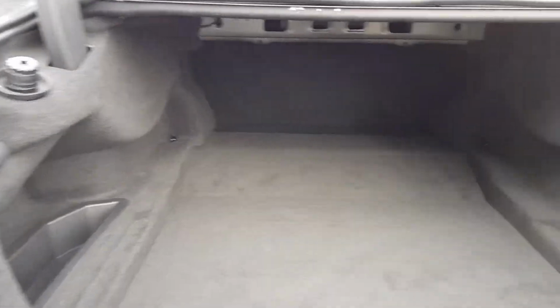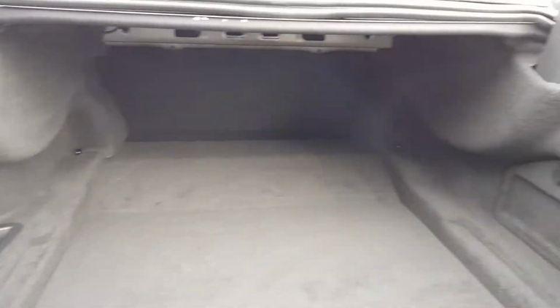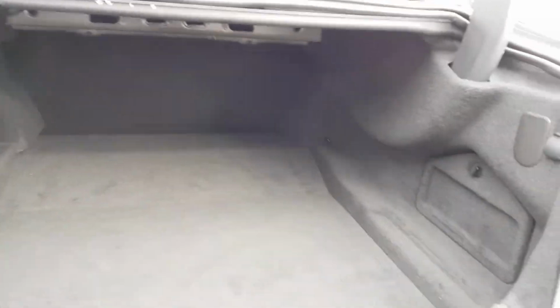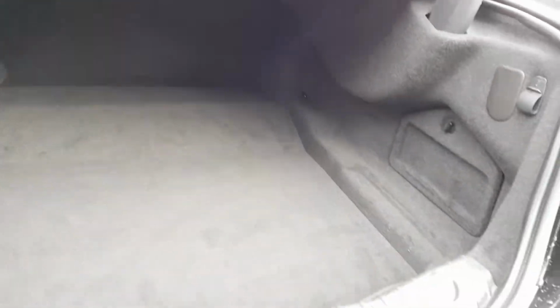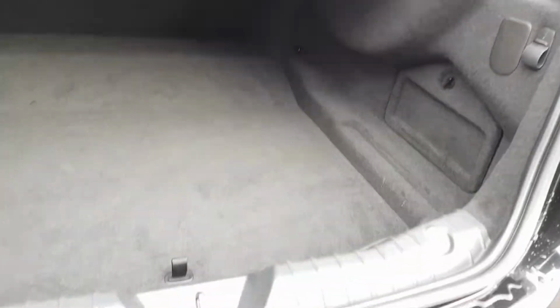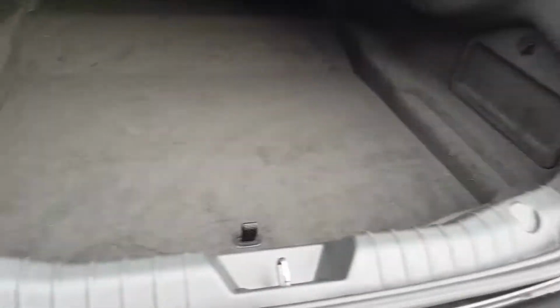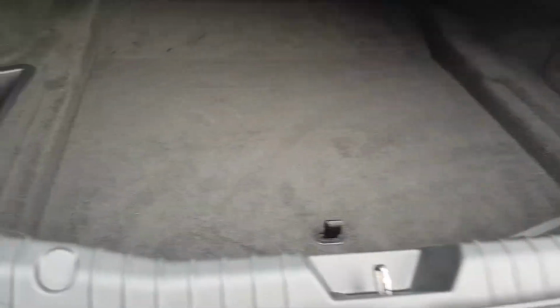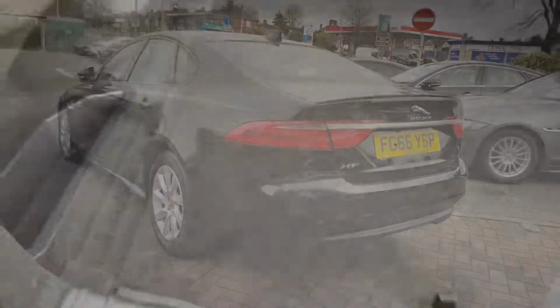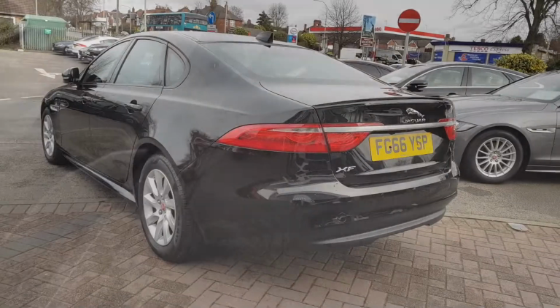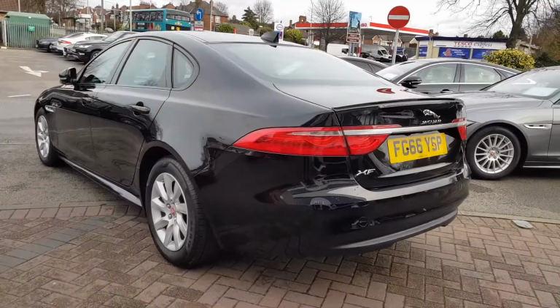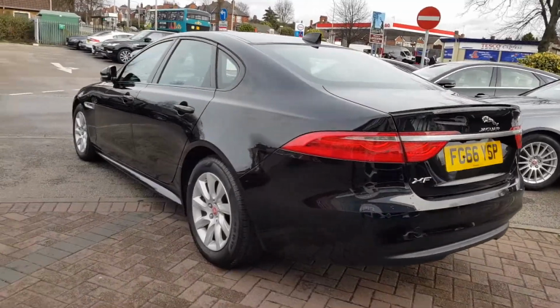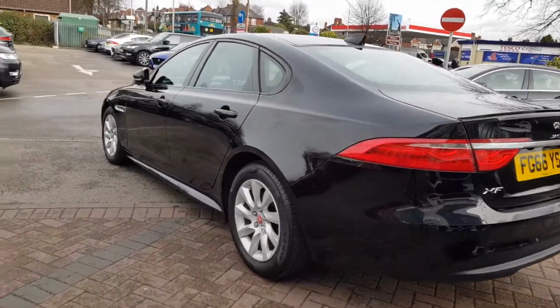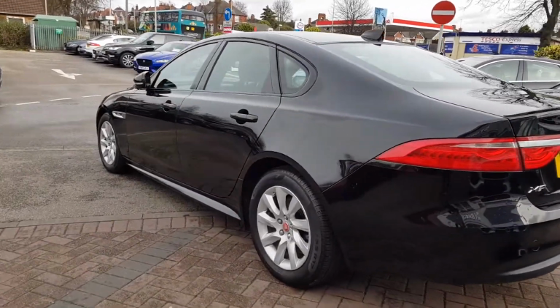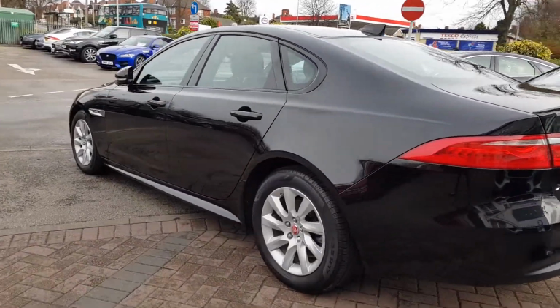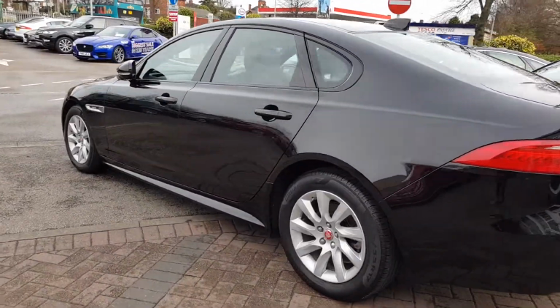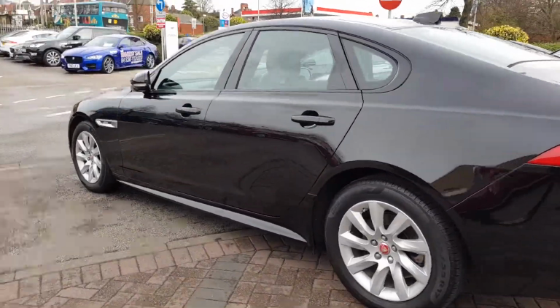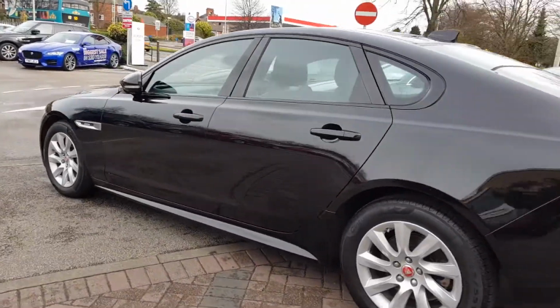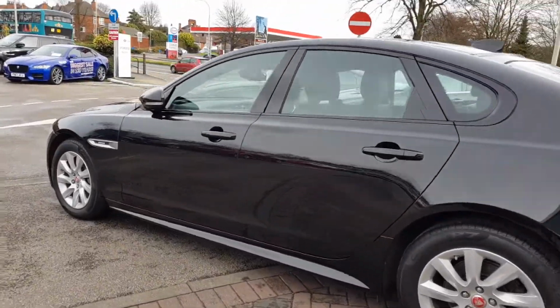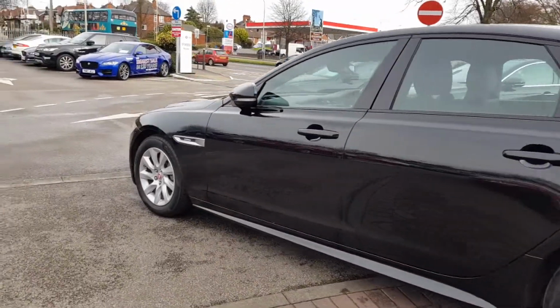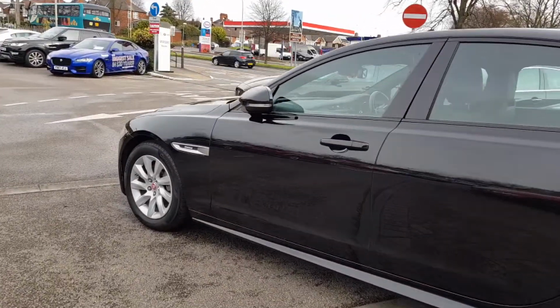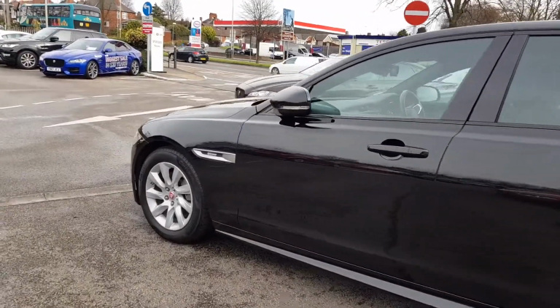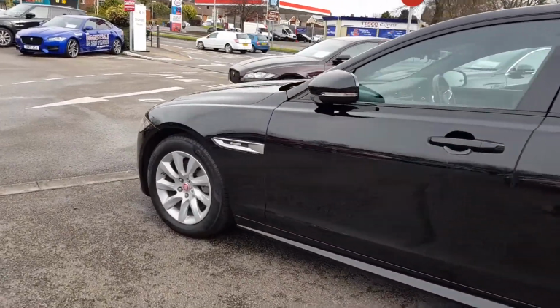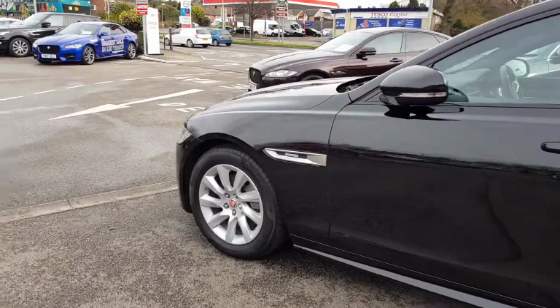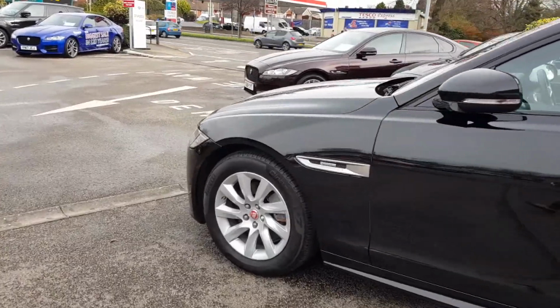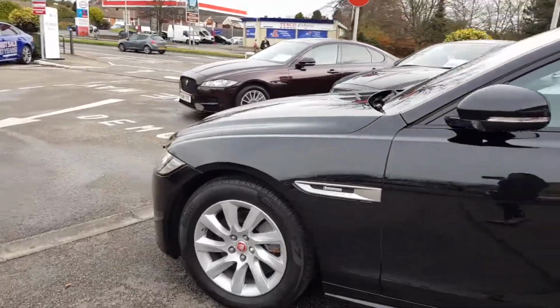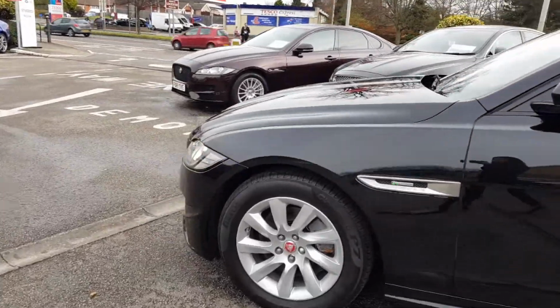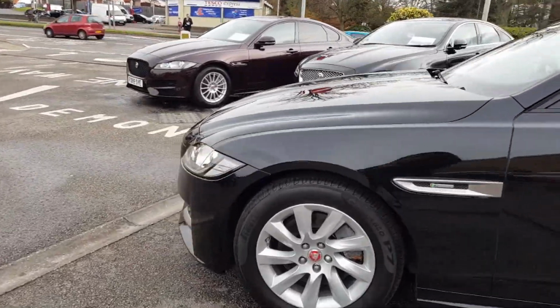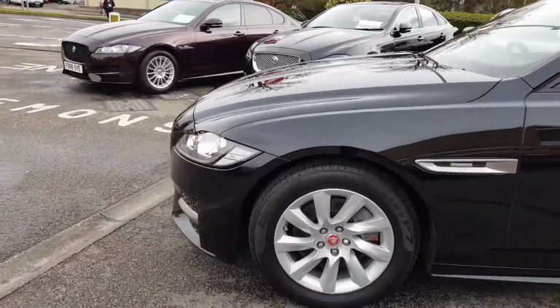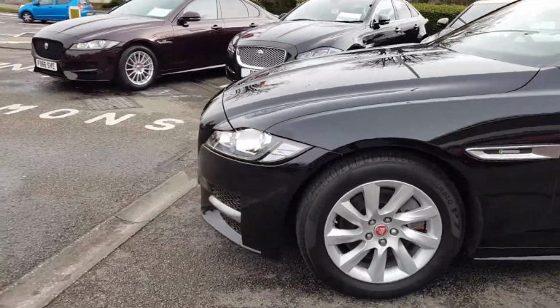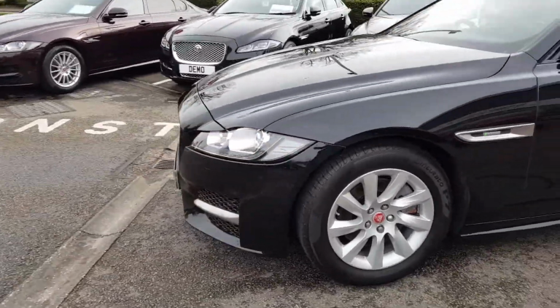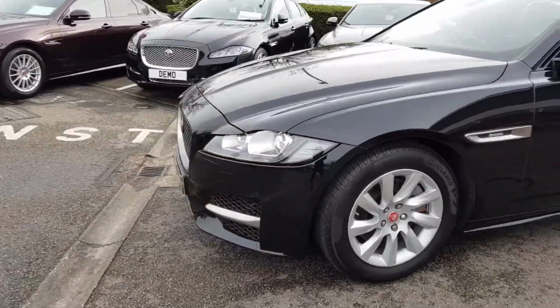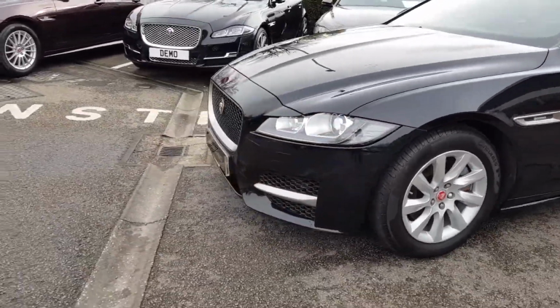Finished in brilliant ultimate black with jet torus leather seats and complemented with 17-inch style 9005 nine-spoke silver alloy wheels, this XFR Sport looks truly sensational.